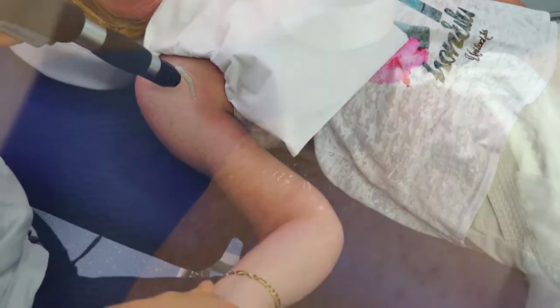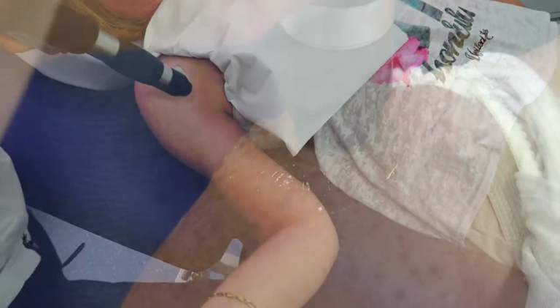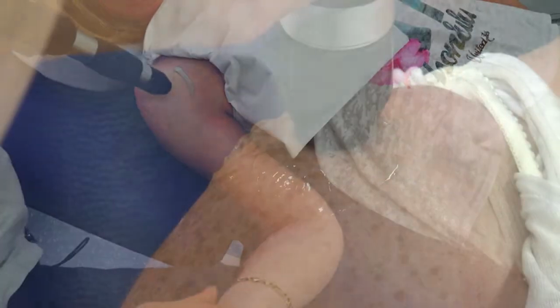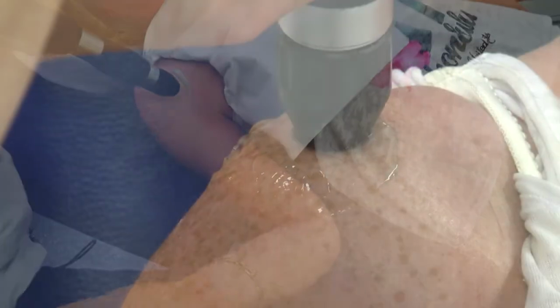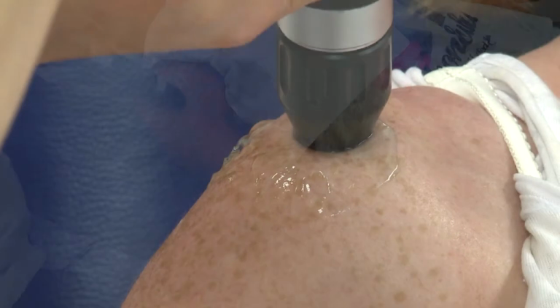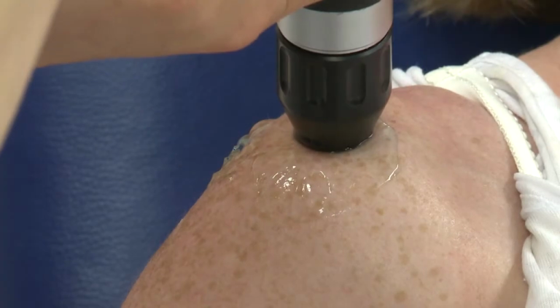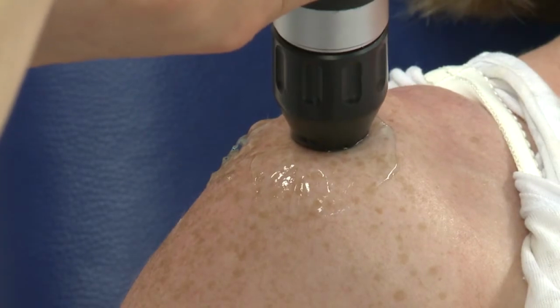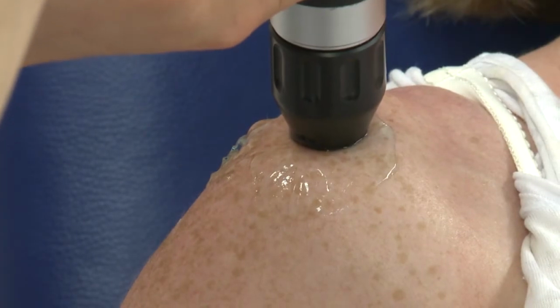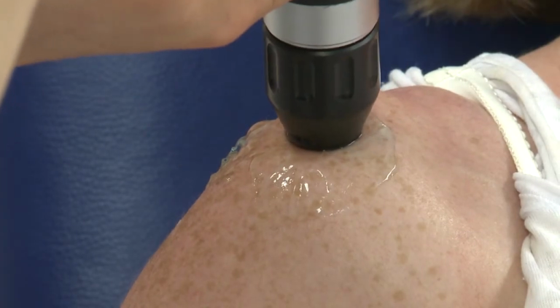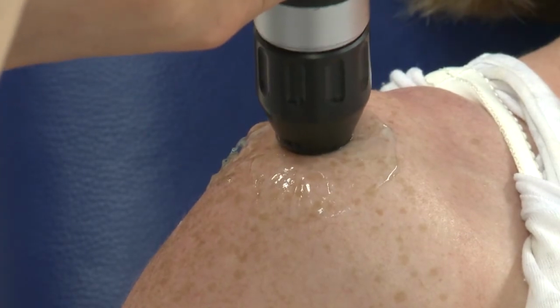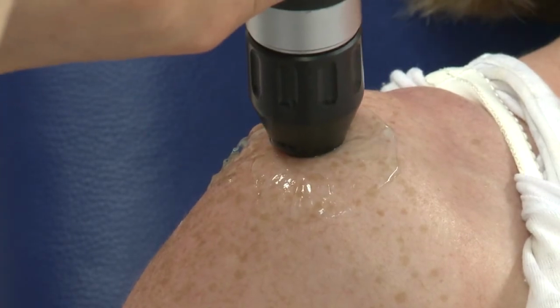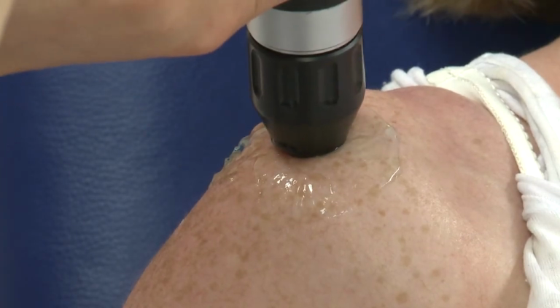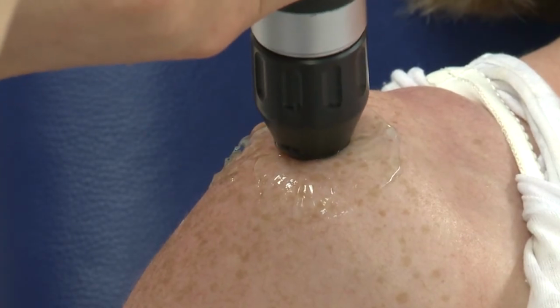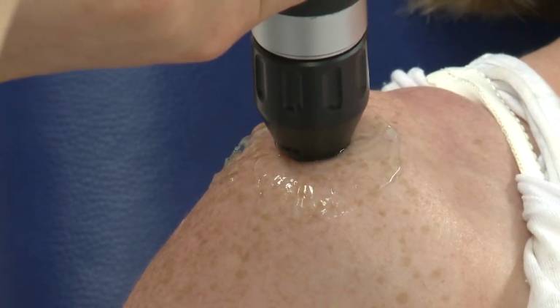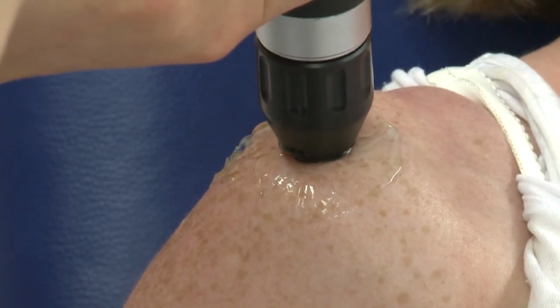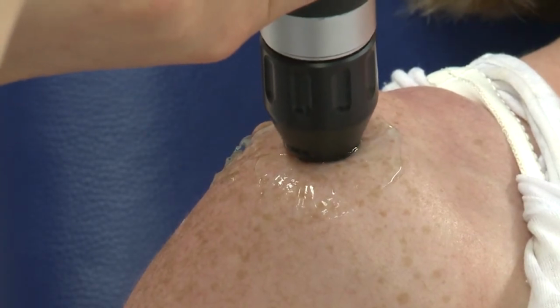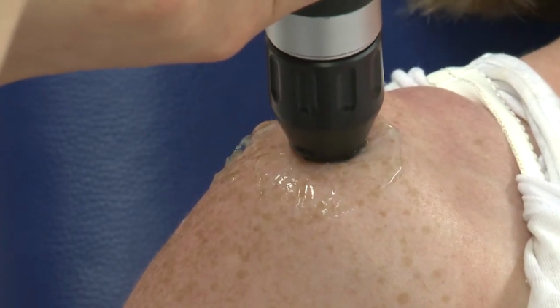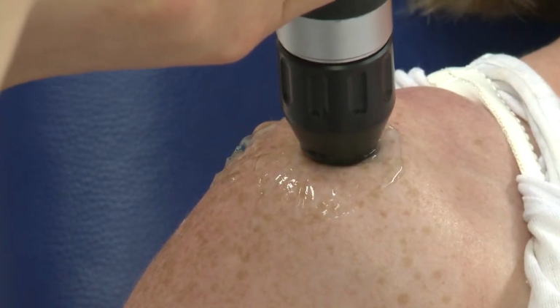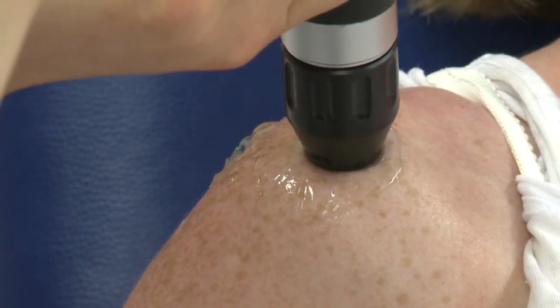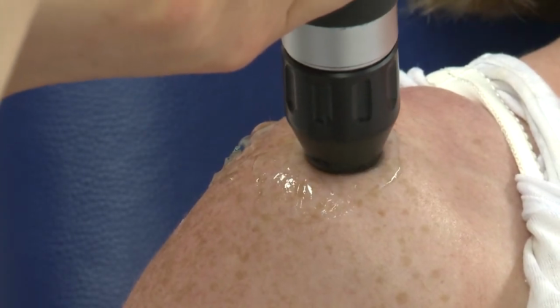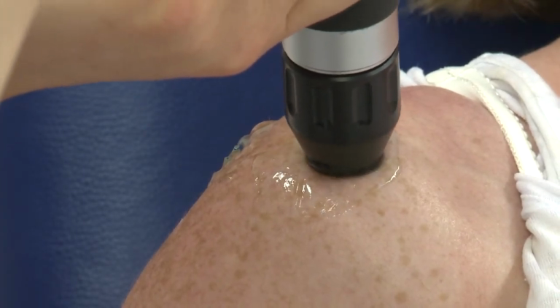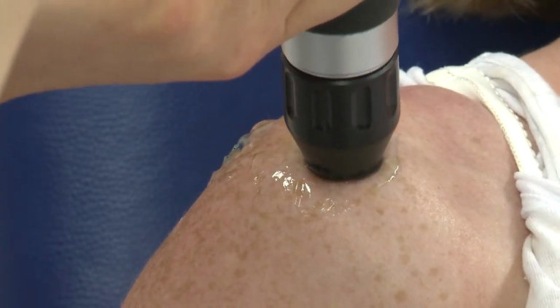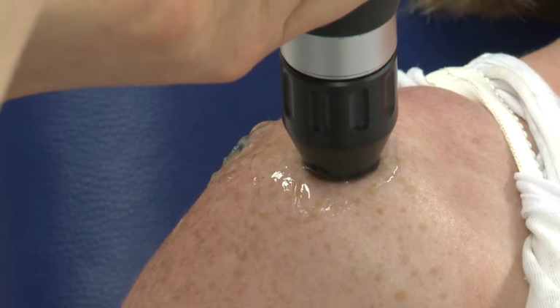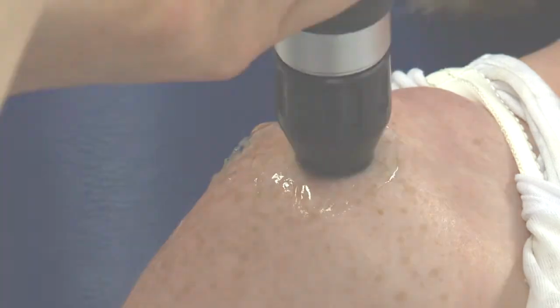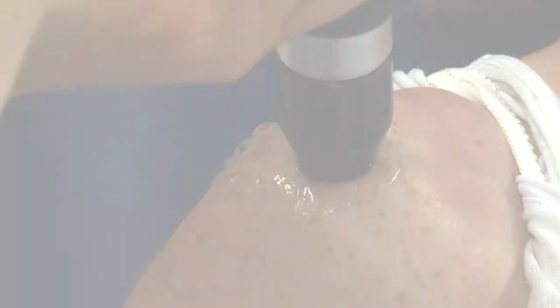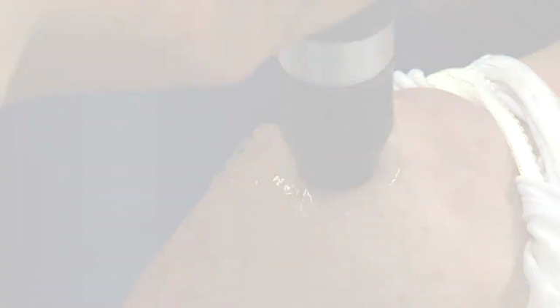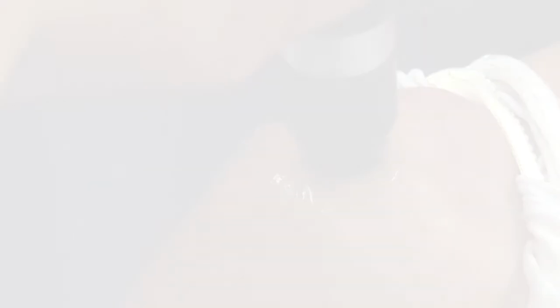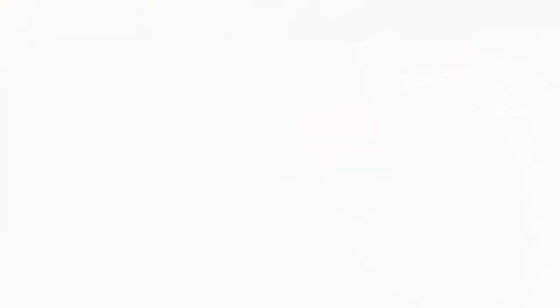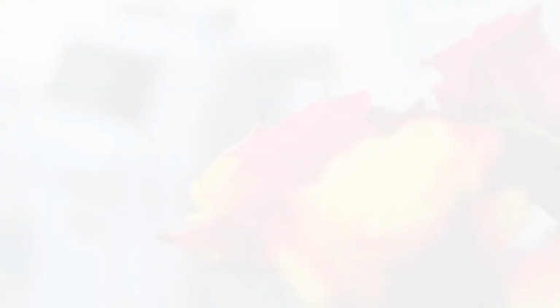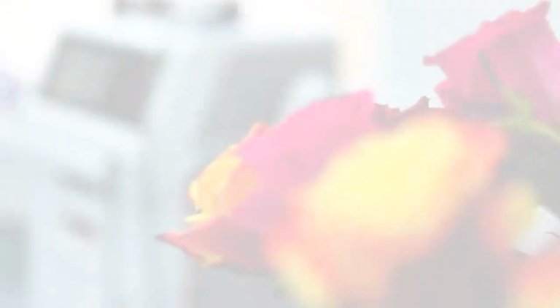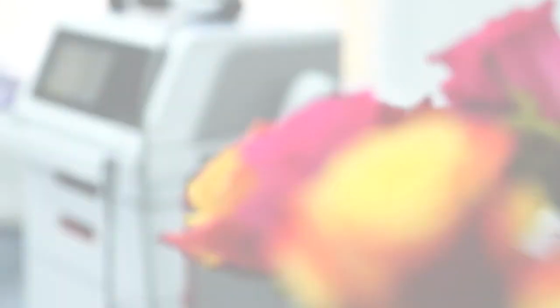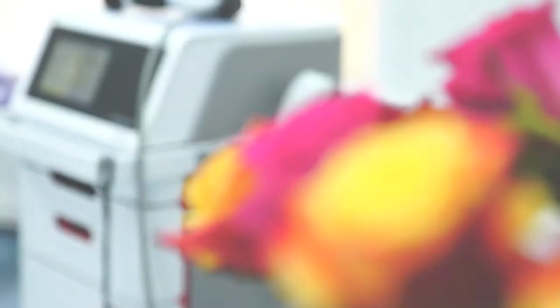Following the treatment, in most cases pain levels should reduce and symptoms should abate after two to three months following the last session.